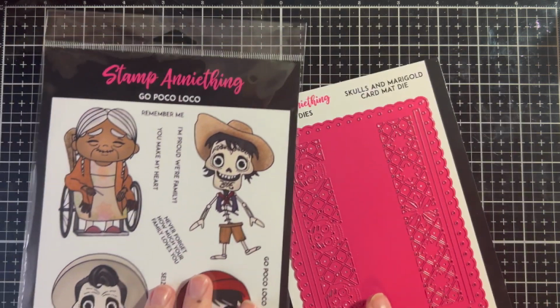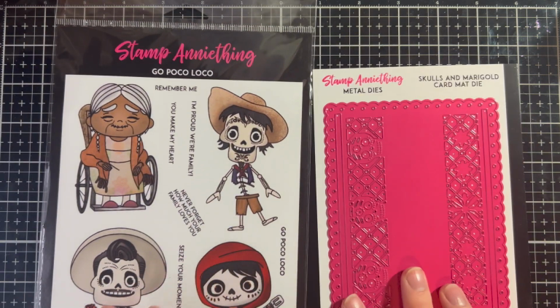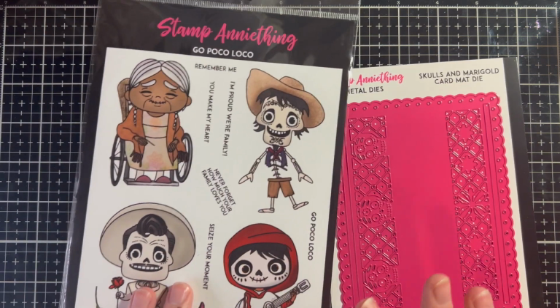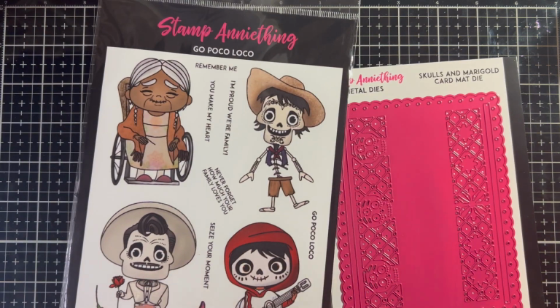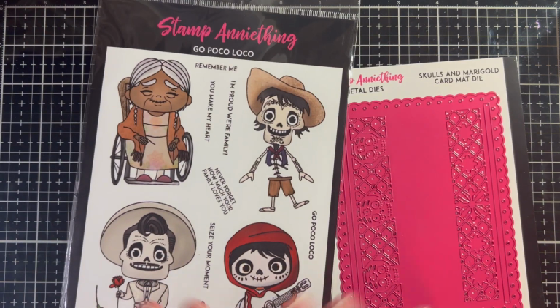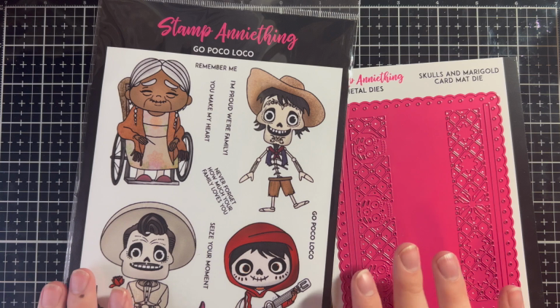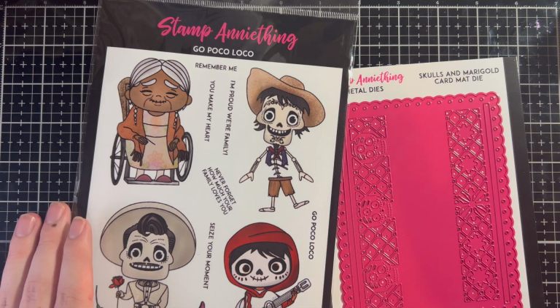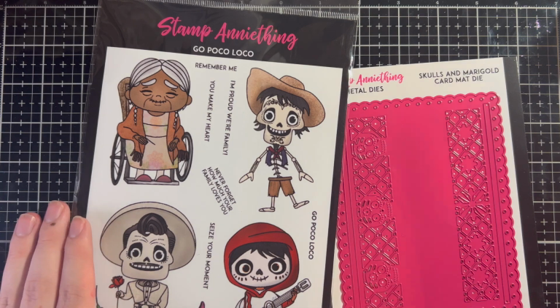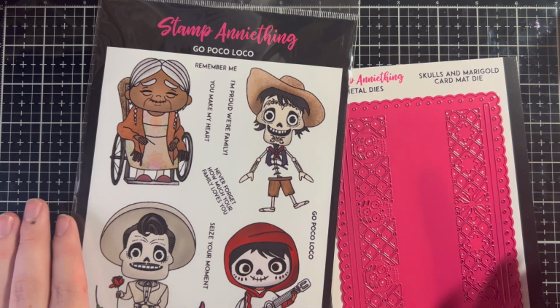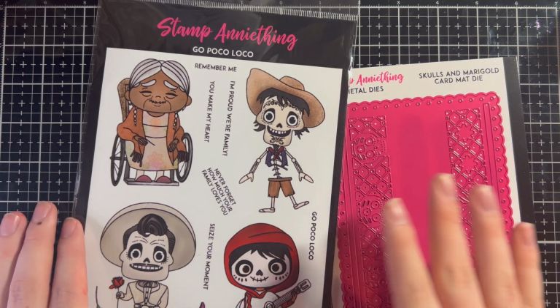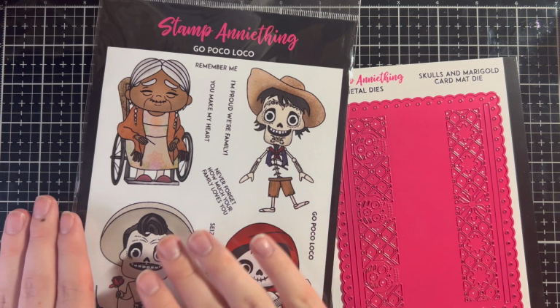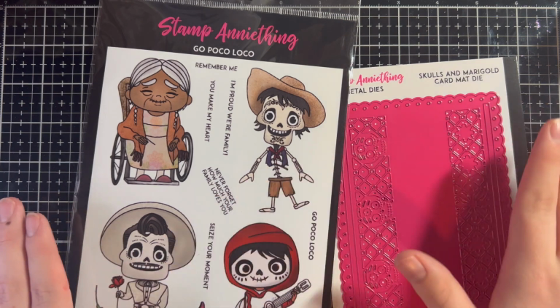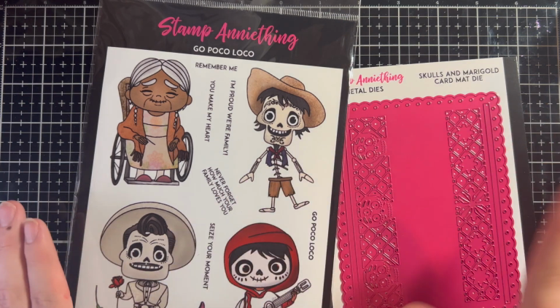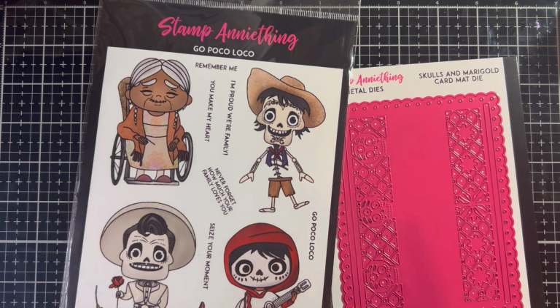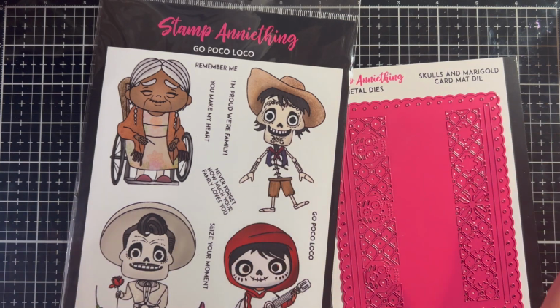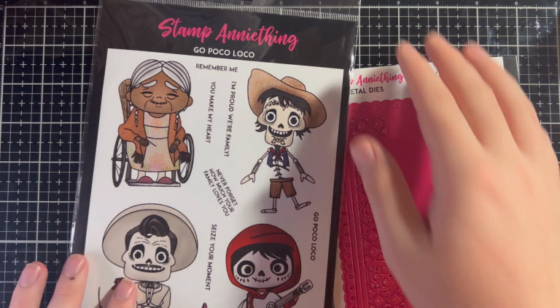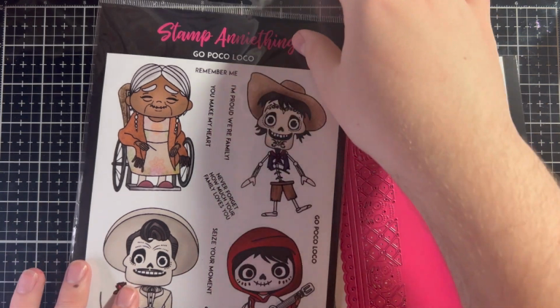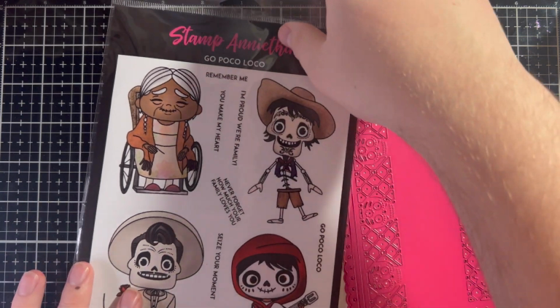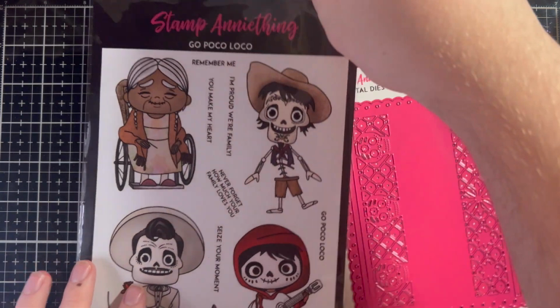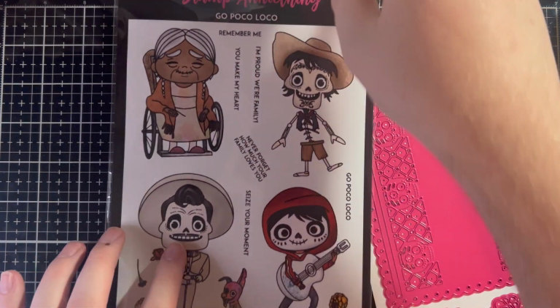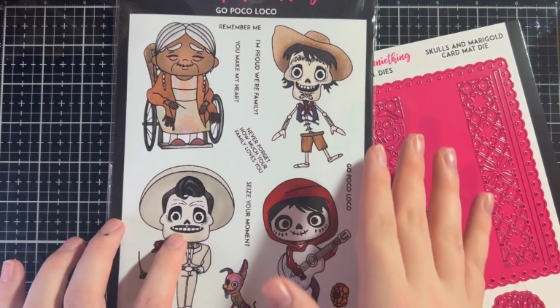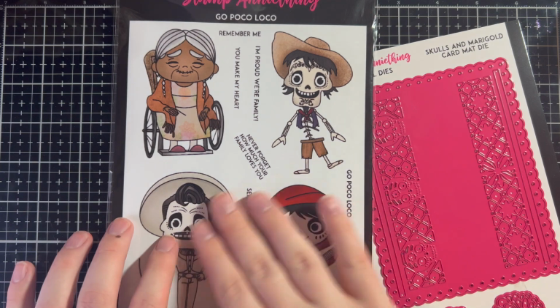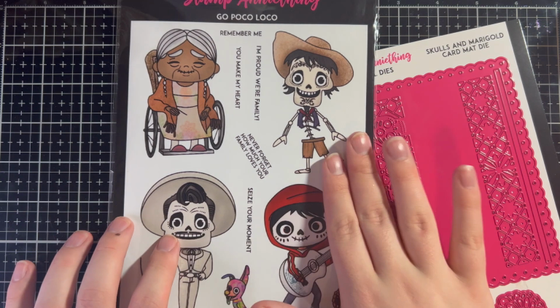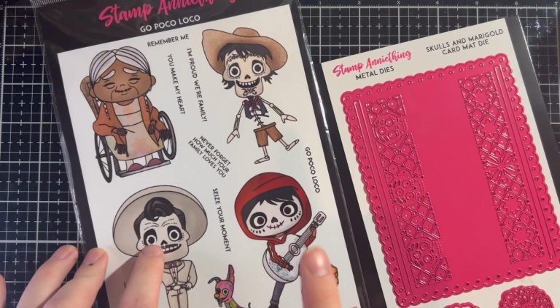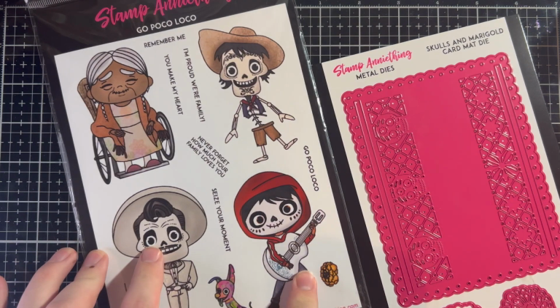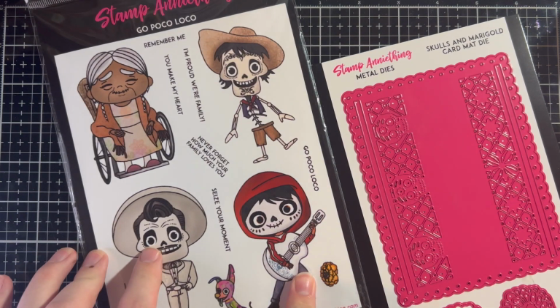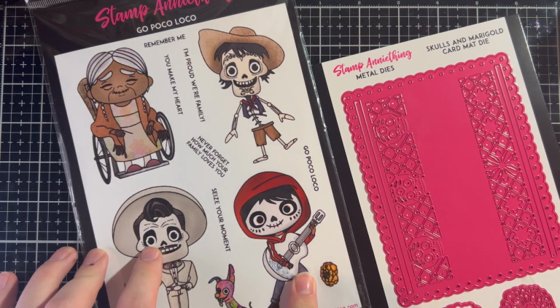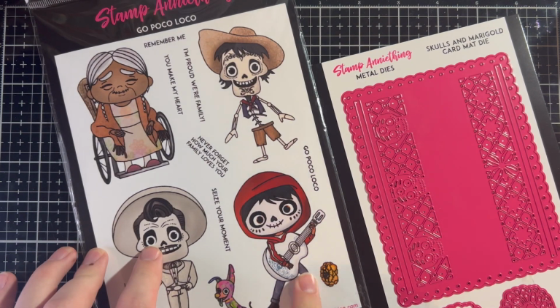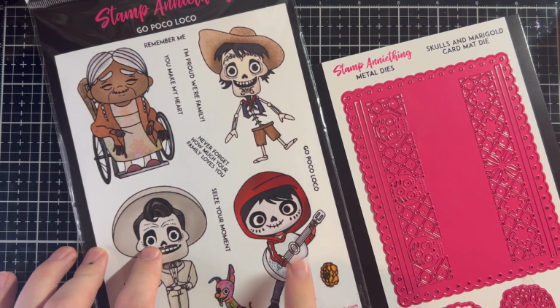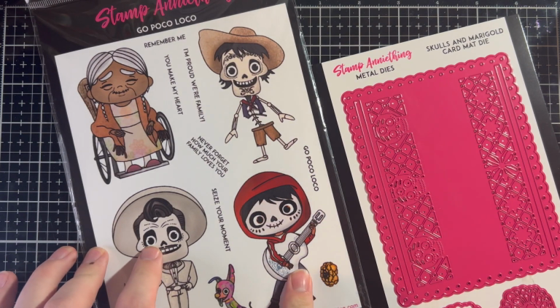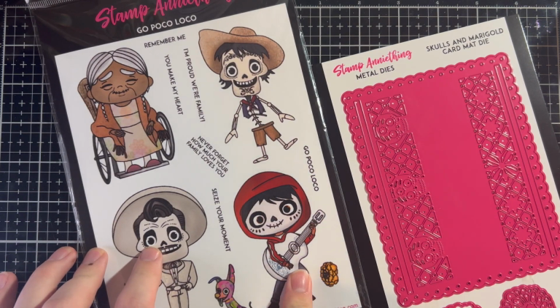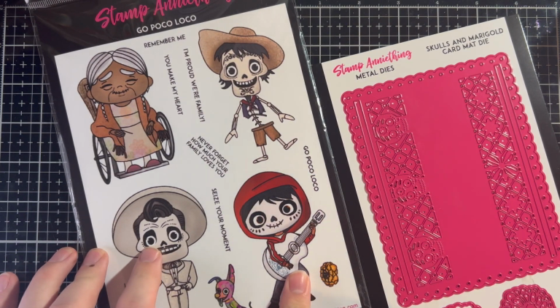My favorite character from Coco is Mama Imelda — her song La Llorona is so amazing, I love that part of the movie. But she's not on this stamp set, so we're going for our second favorite and doing Miguel.